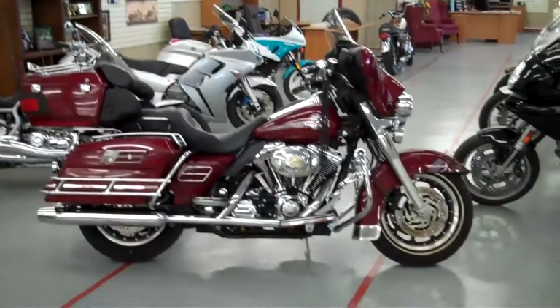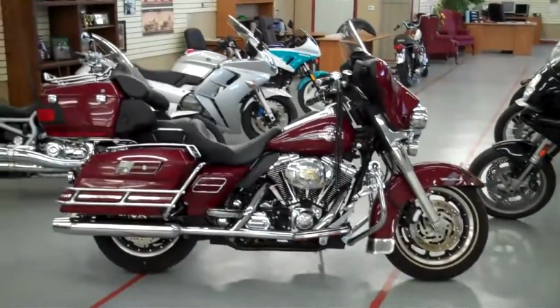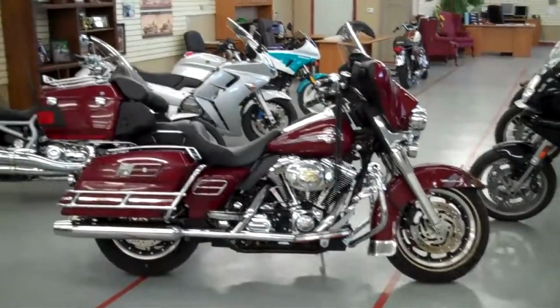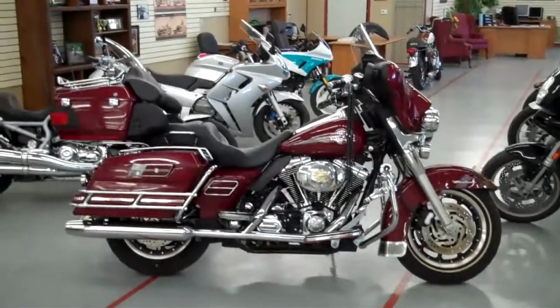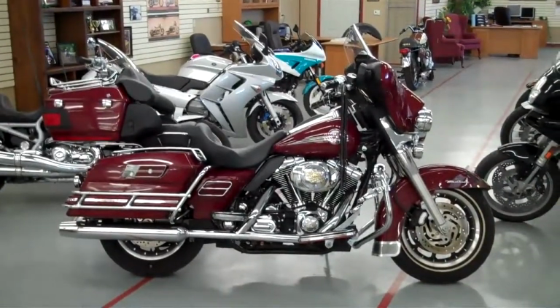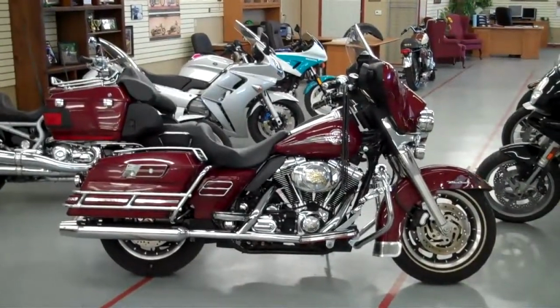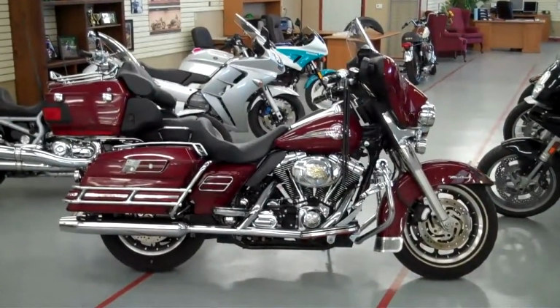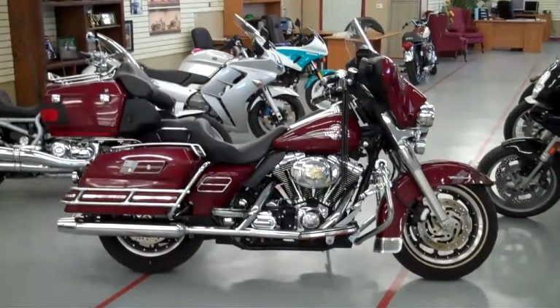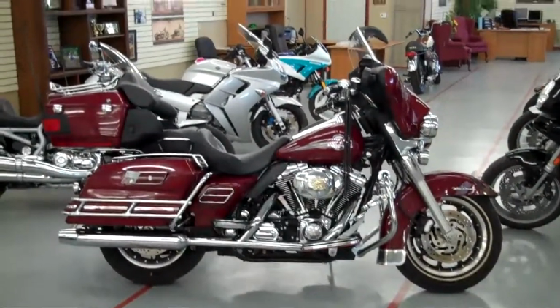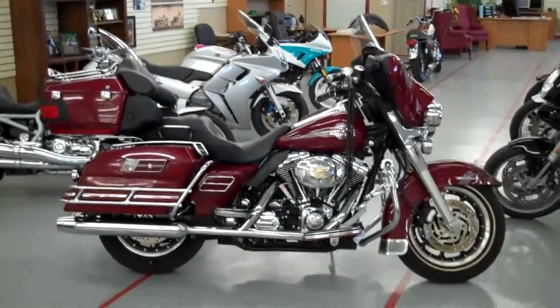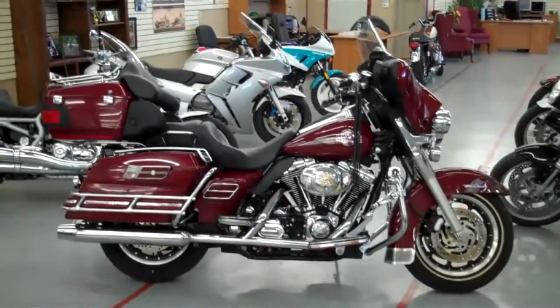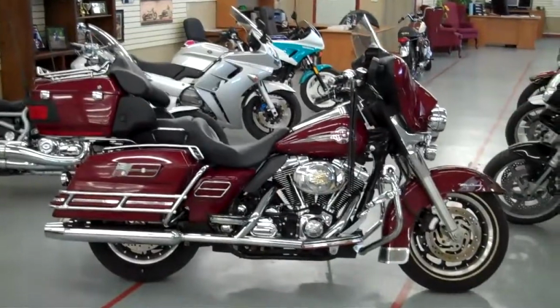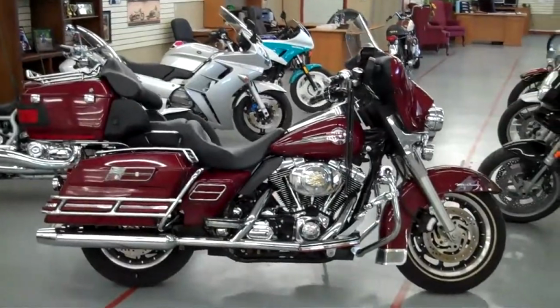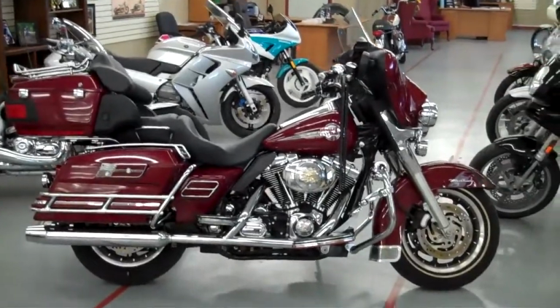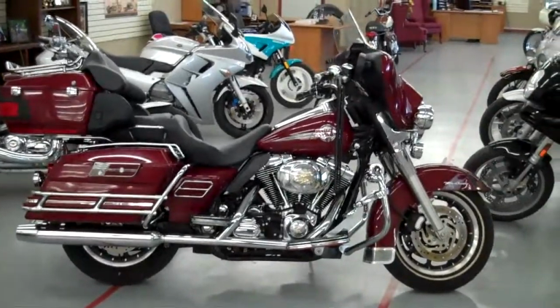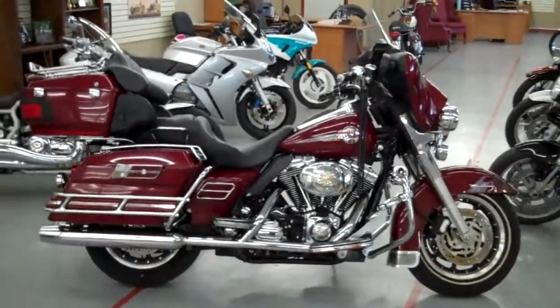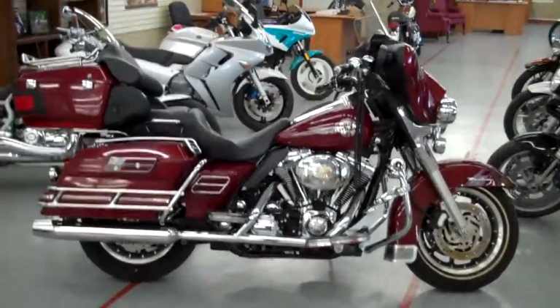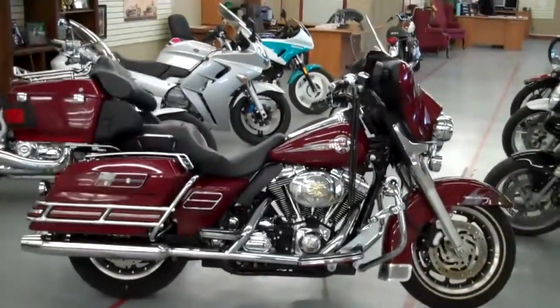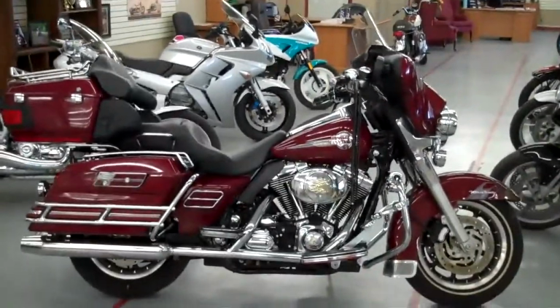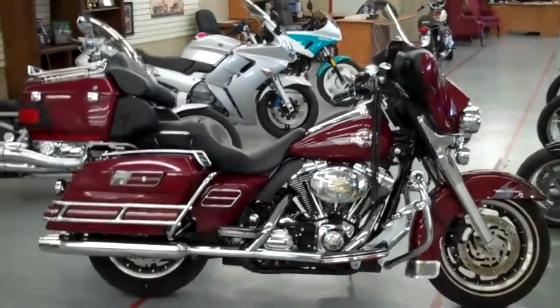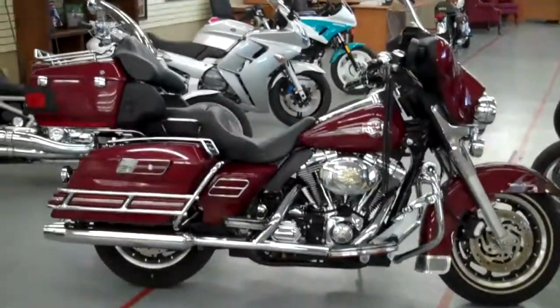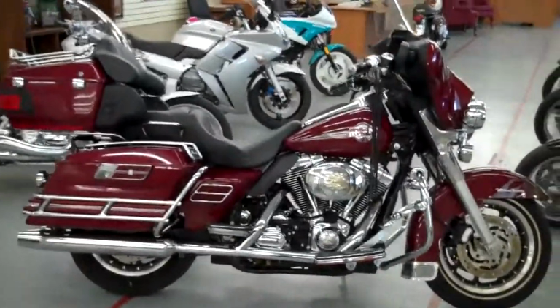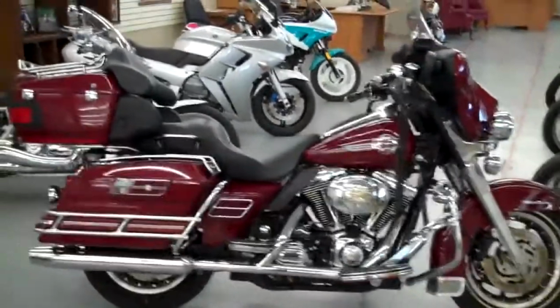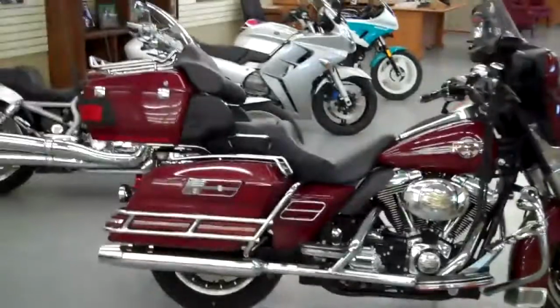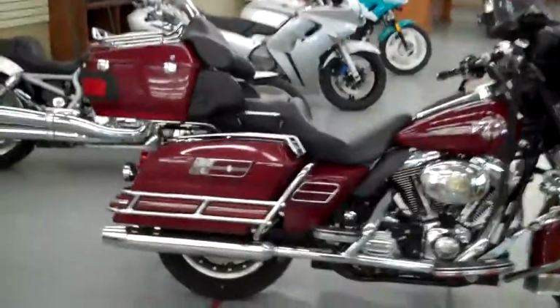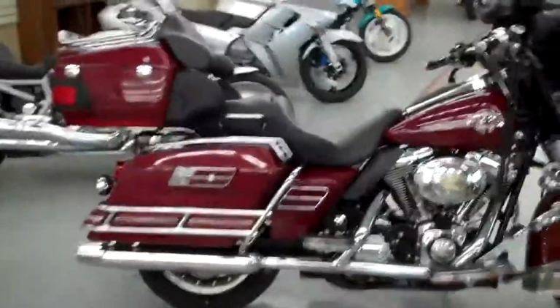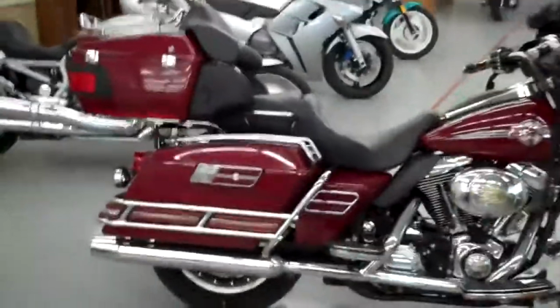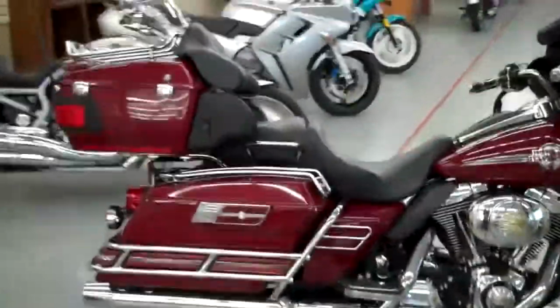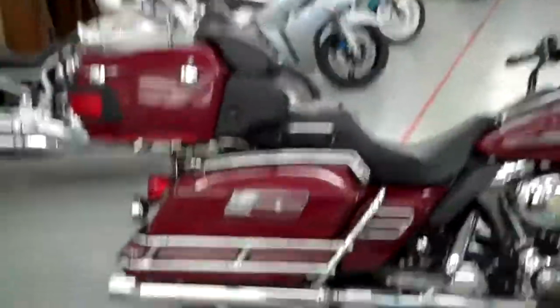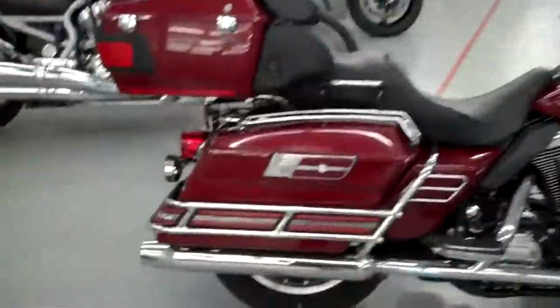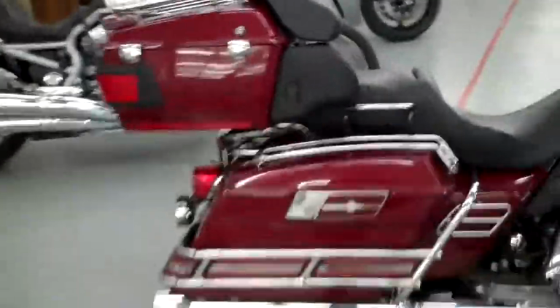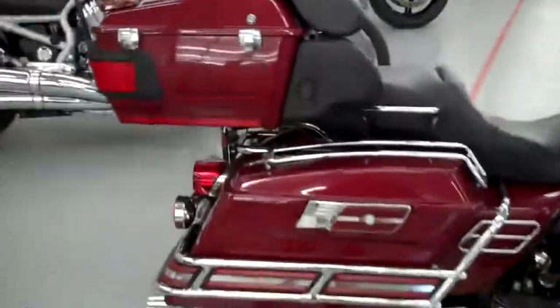This is Jeremiah Stone with stonemotorcompany.com here to show you our 2006 fuel injected Harley Davidson Ultra Classic. Very good looking bike — love the chrome, love the red, and the coarse black looks good on here too.